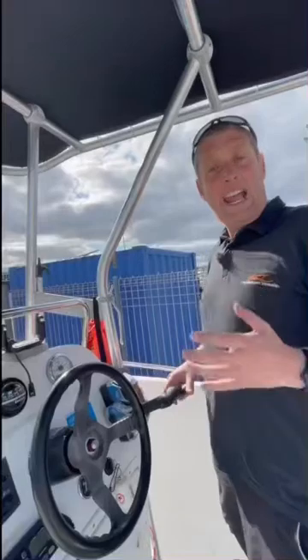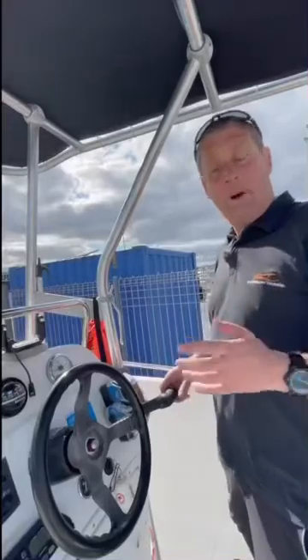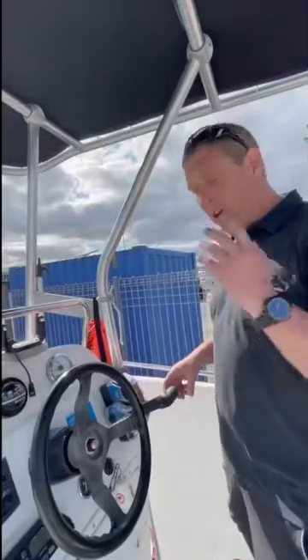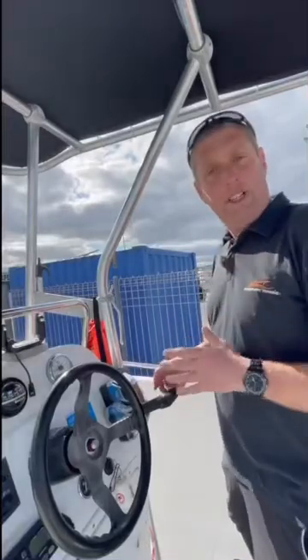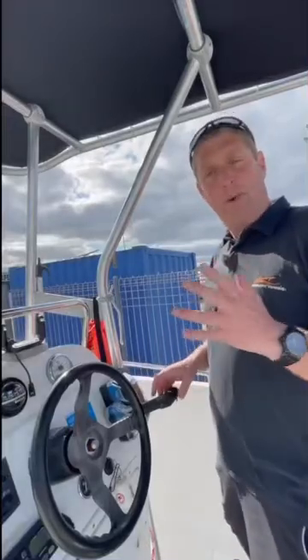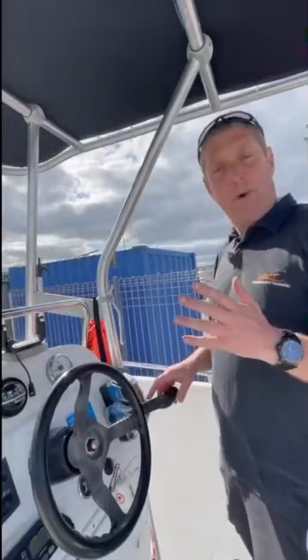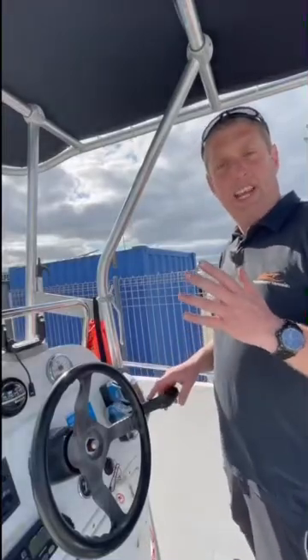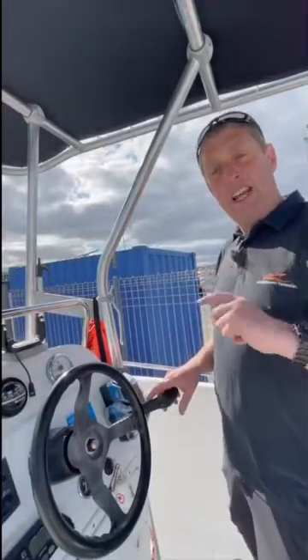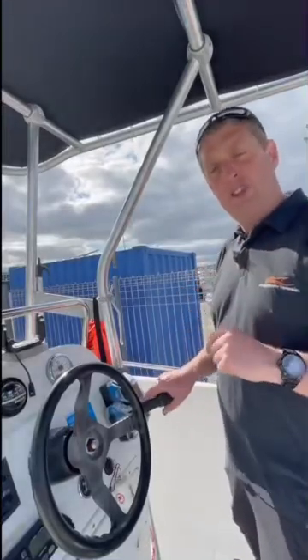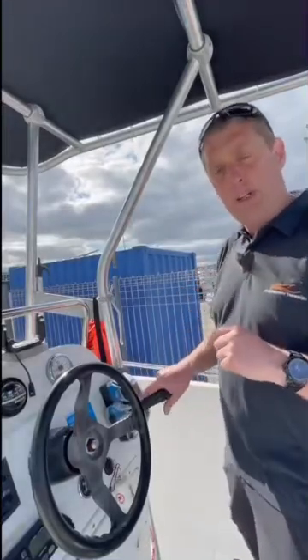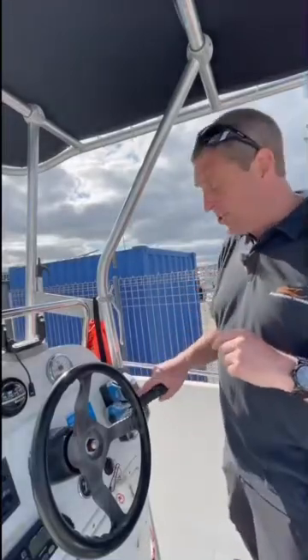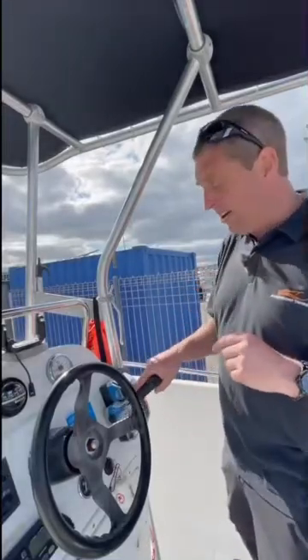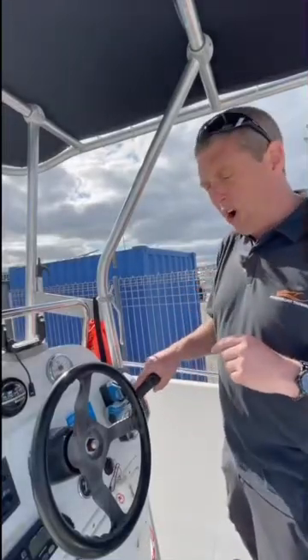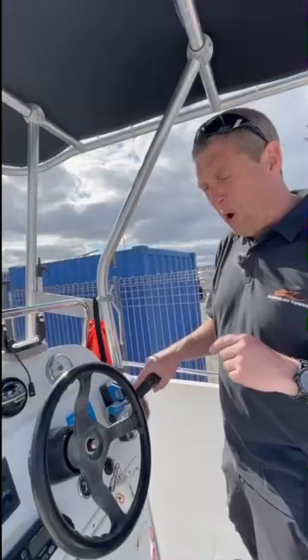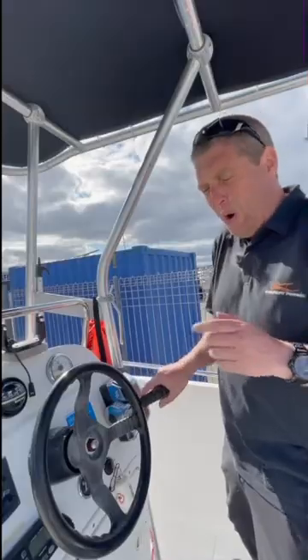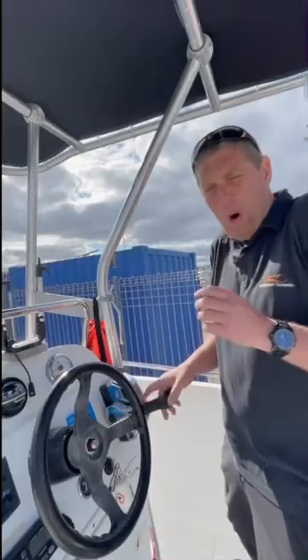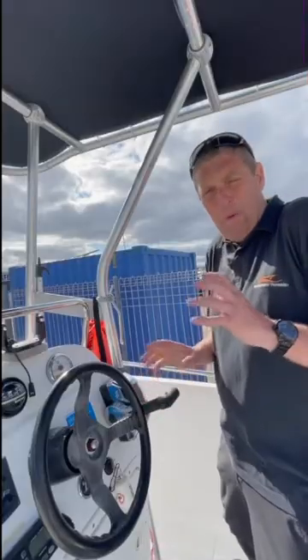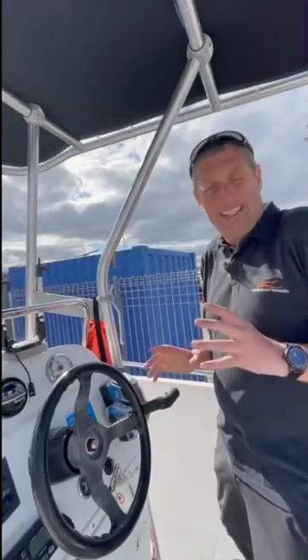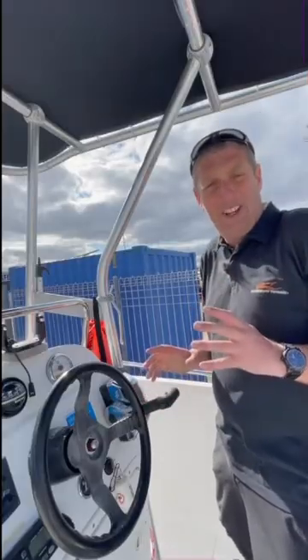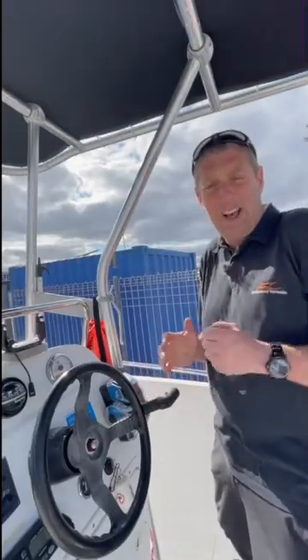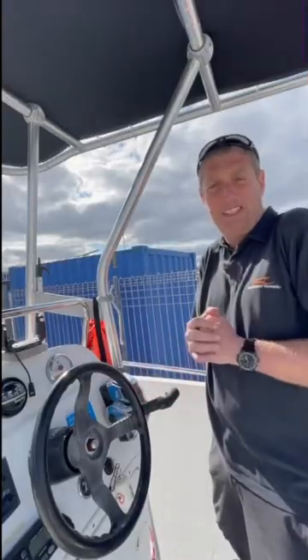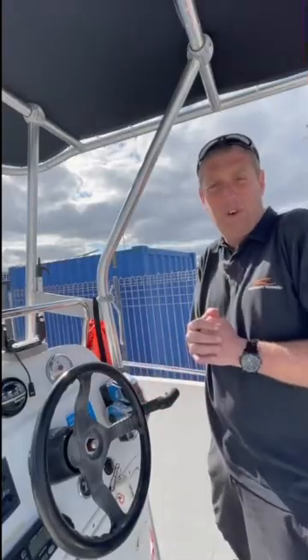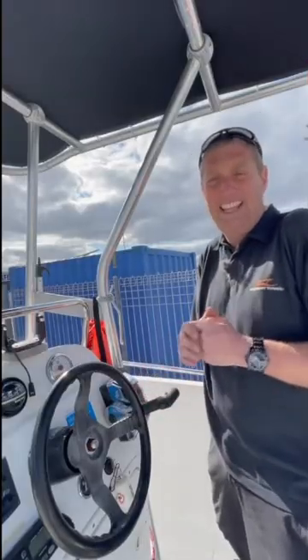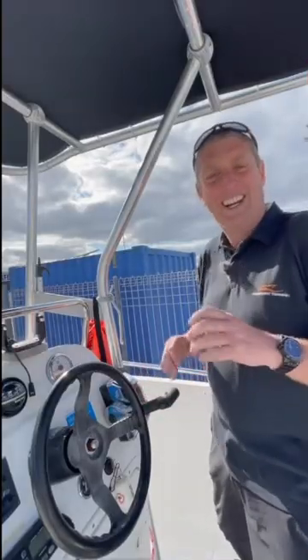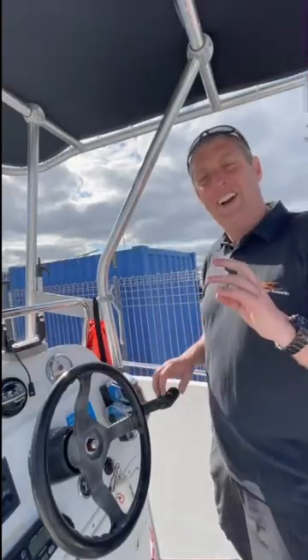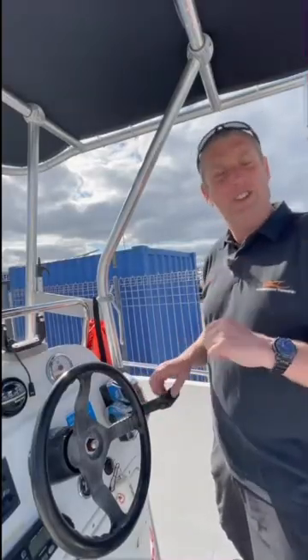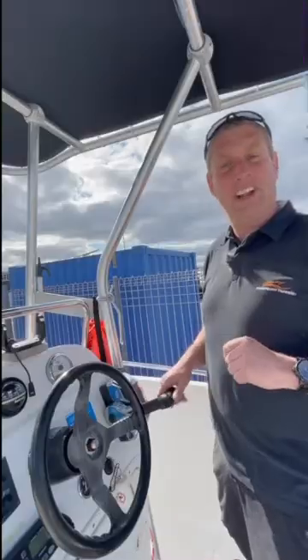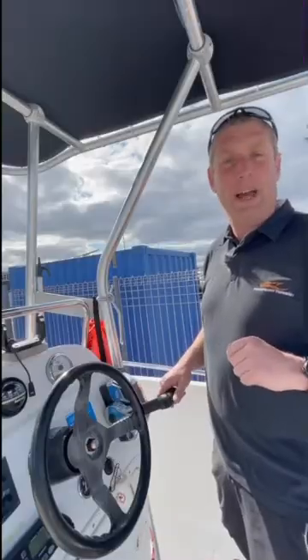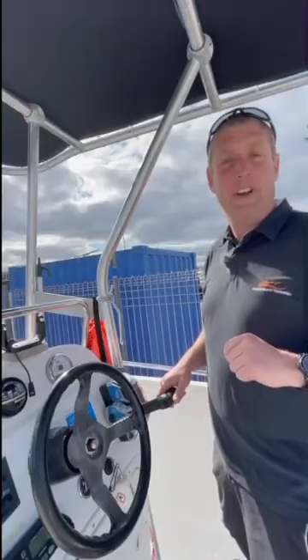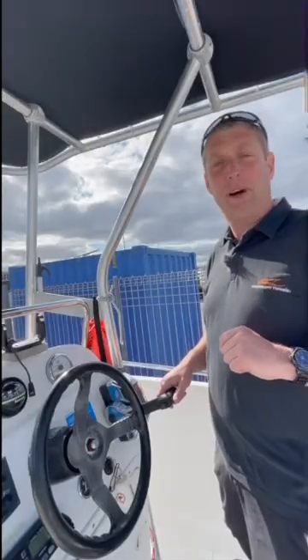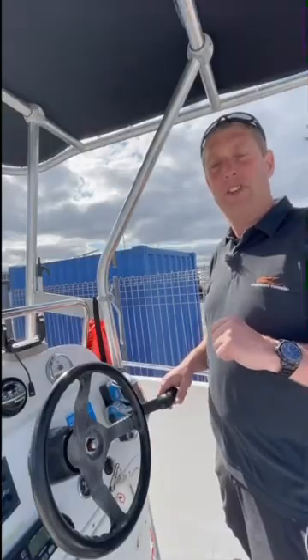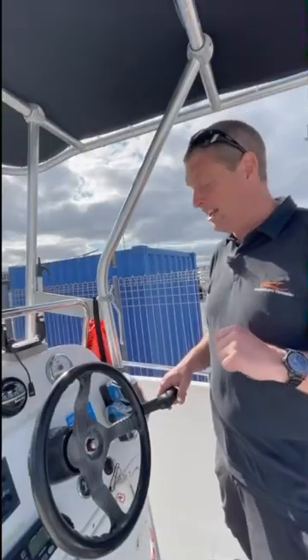Hey team, I just want to quickly talk about putting your boat into gear. If this is you putting your boat into gear — oh please don't do that, that makes my soul cringe. You're actually reducing the lifespan of your gearbox if you do that.